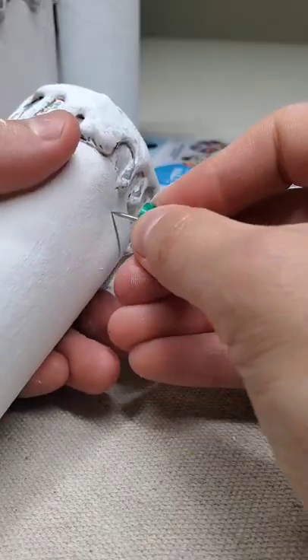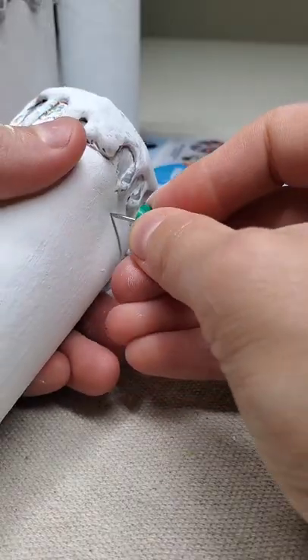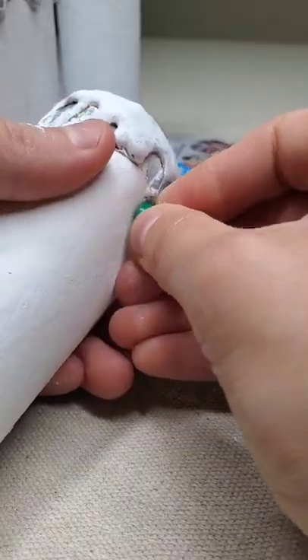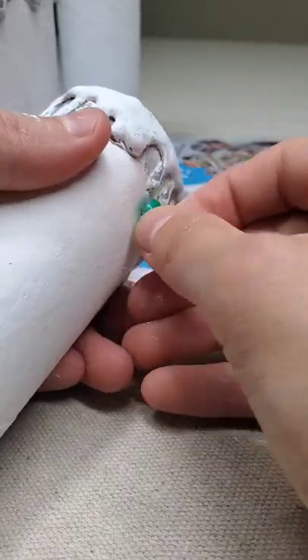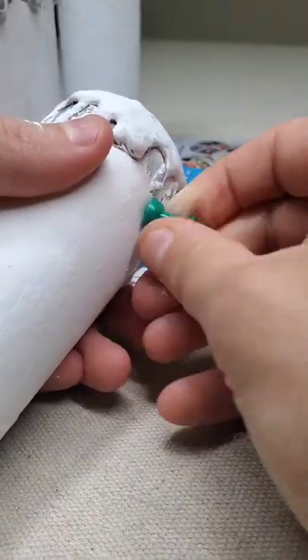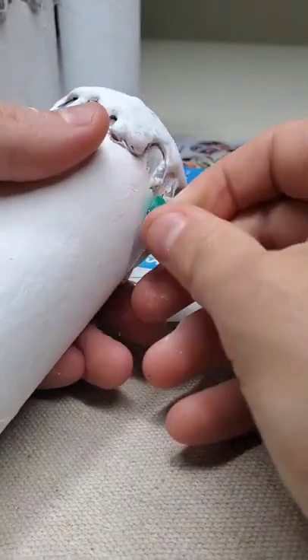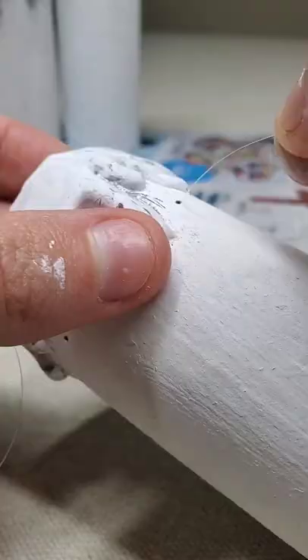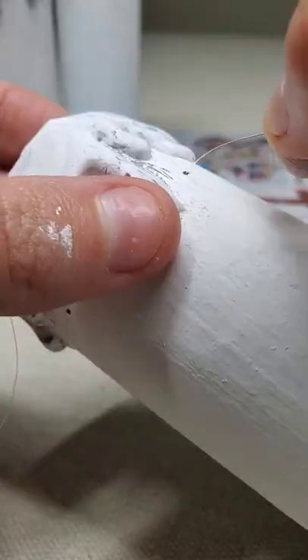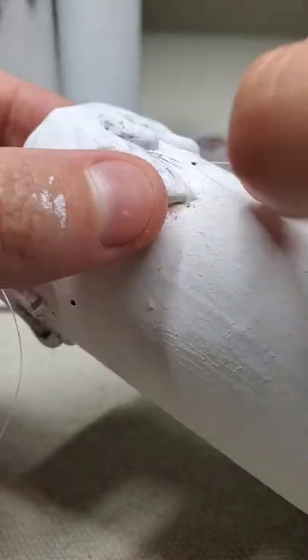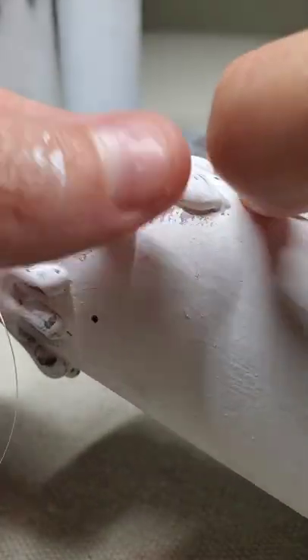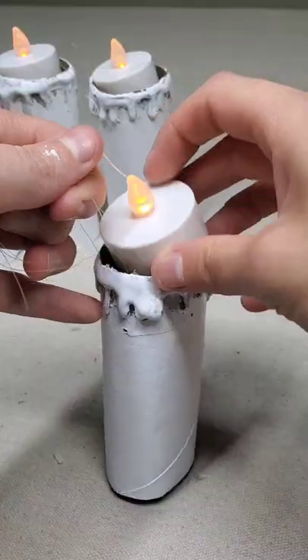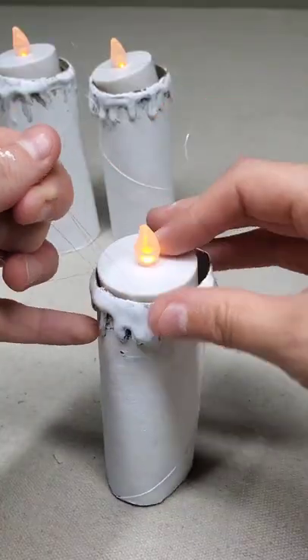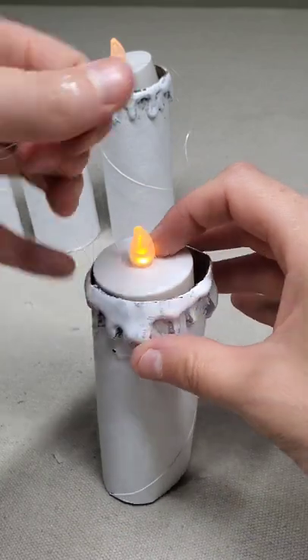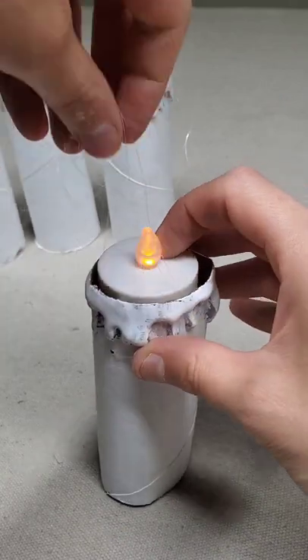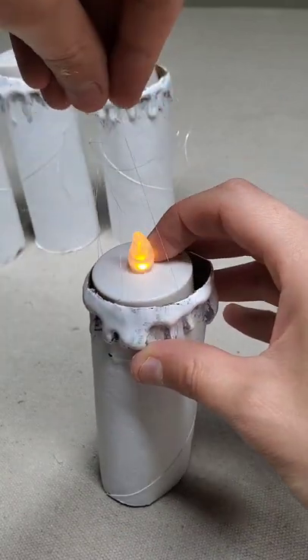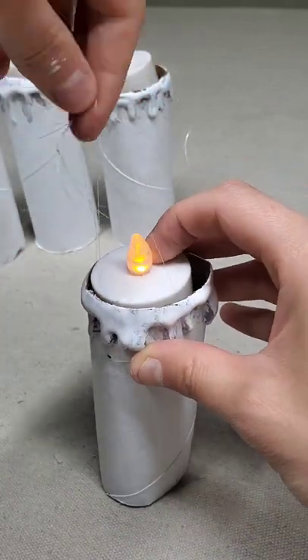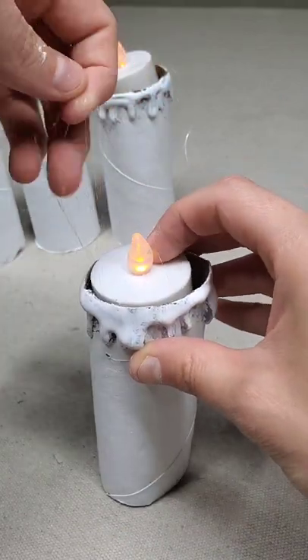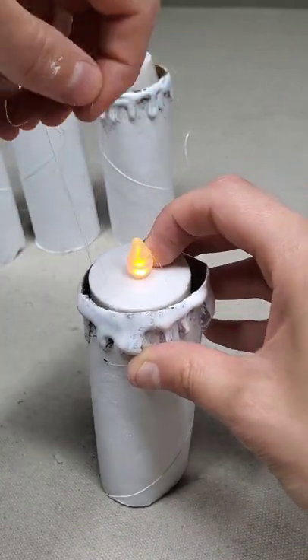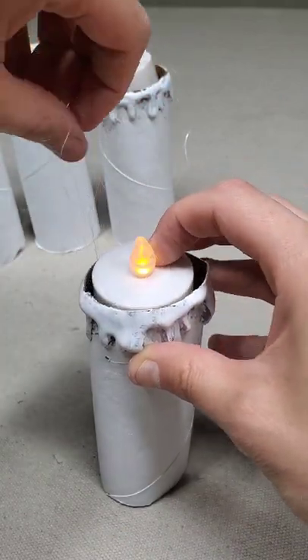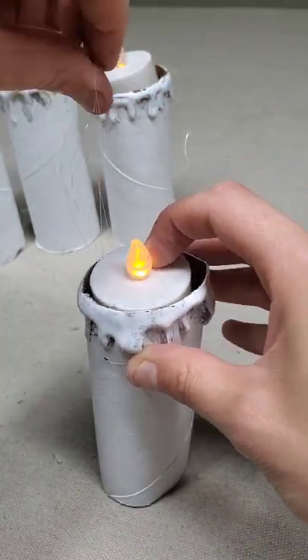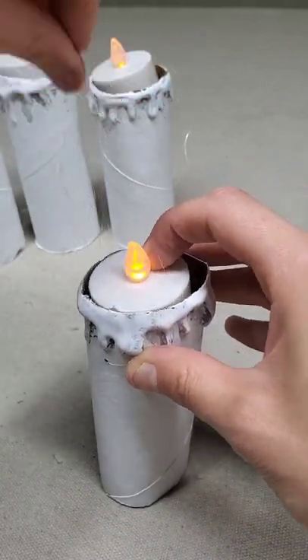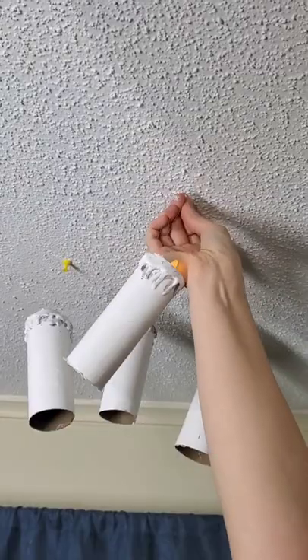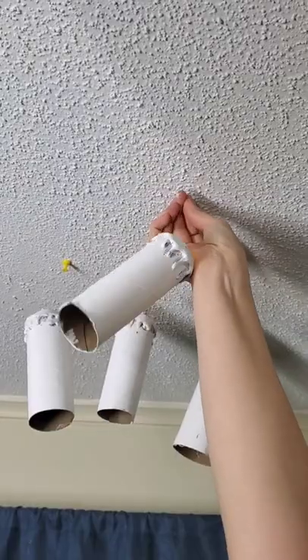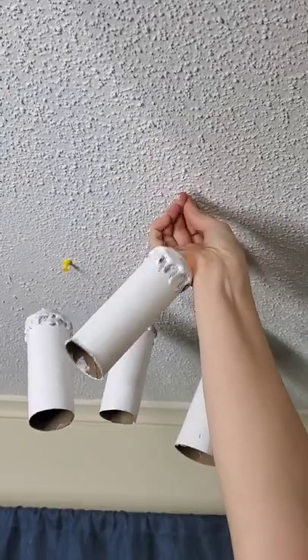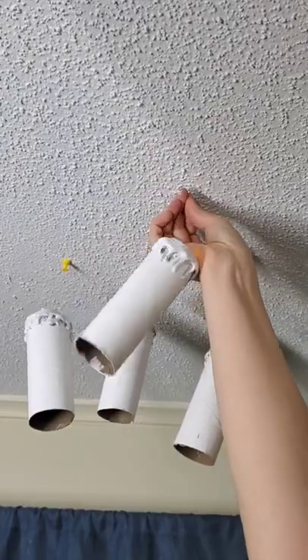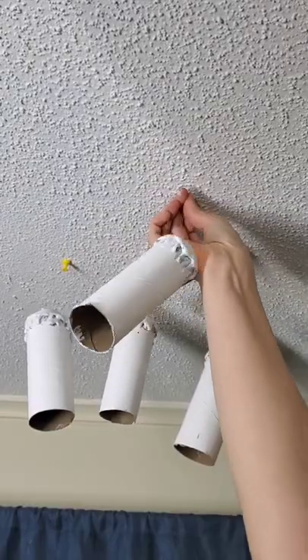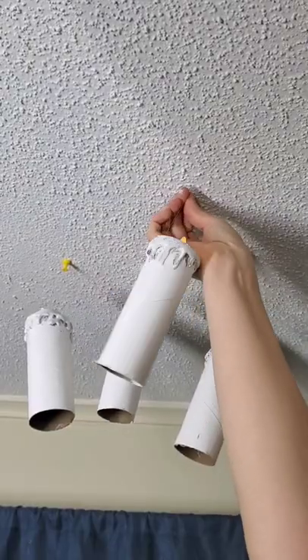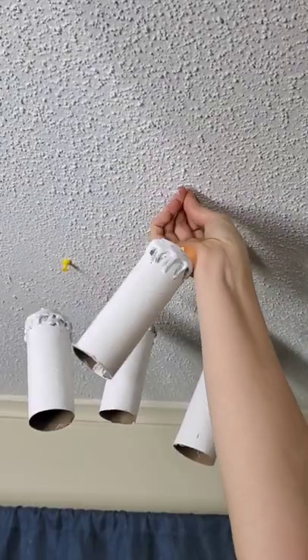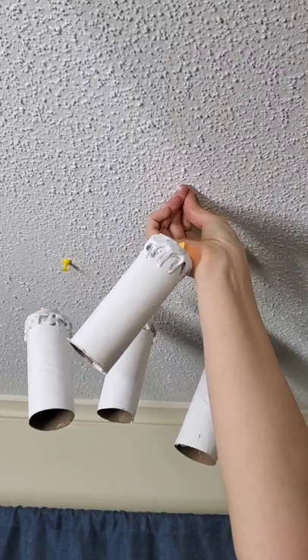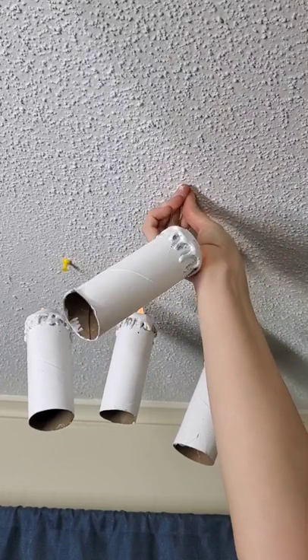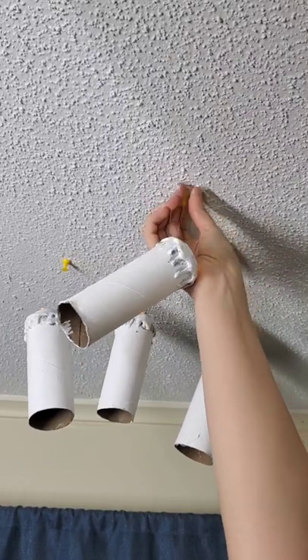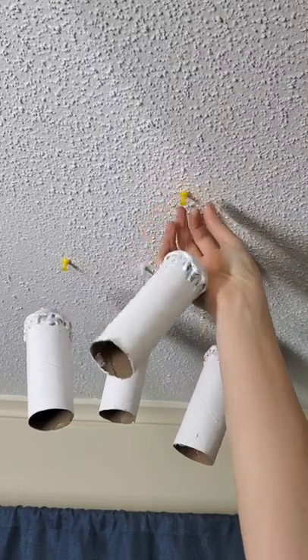Let that dry, and then poke four holes onto the sides. Thread four pieces of fishing line, tie it, put the fake candles in place, and now you're going to hang these.